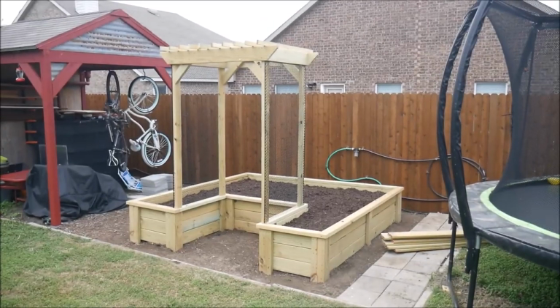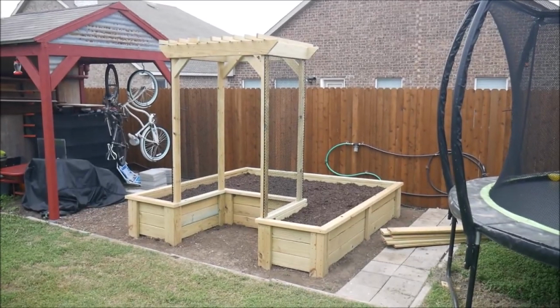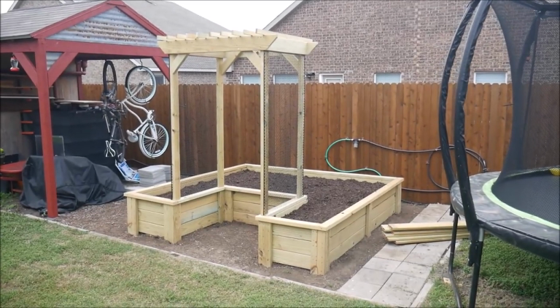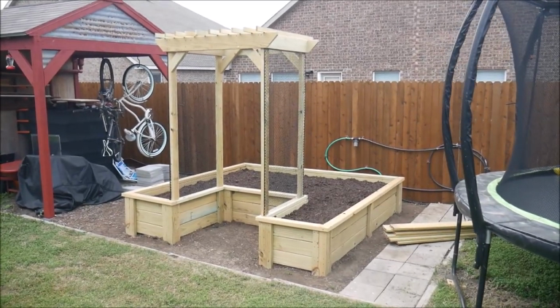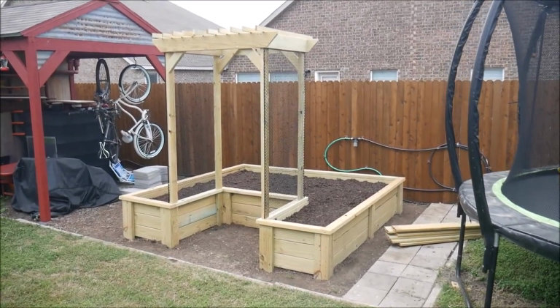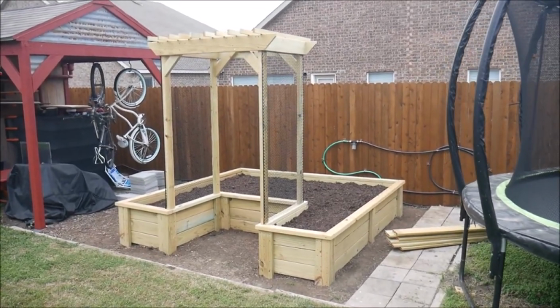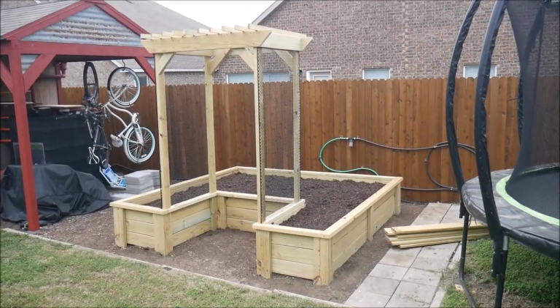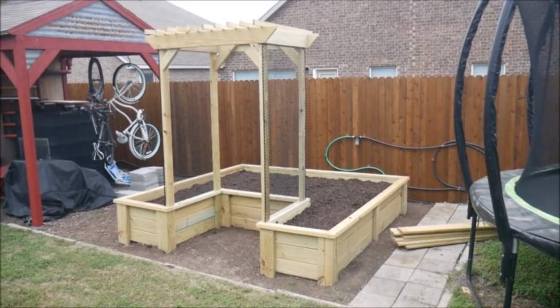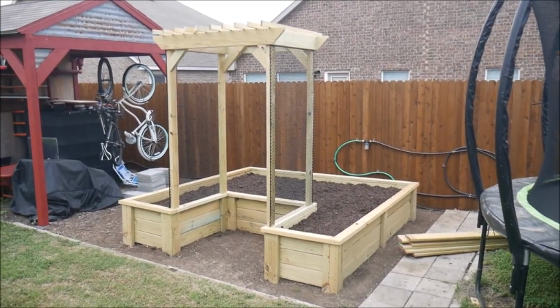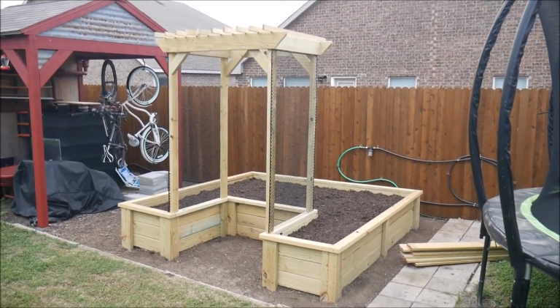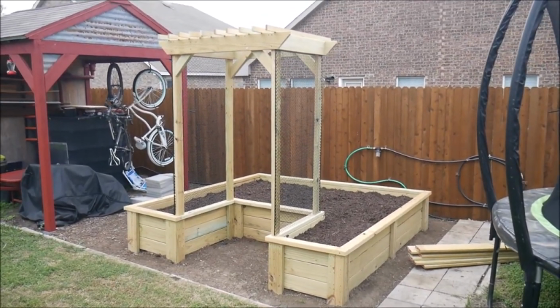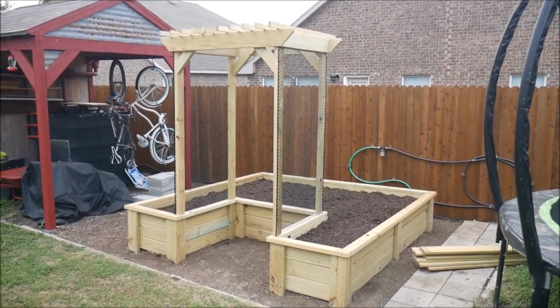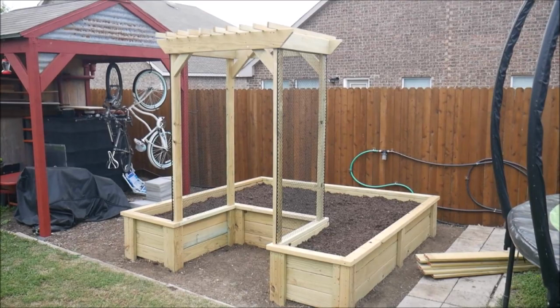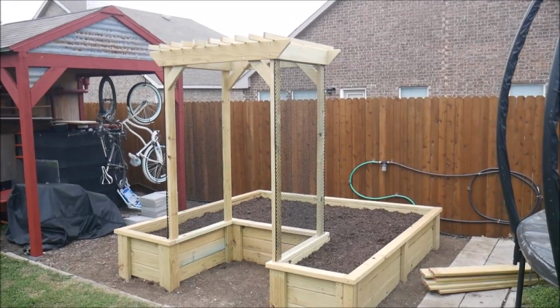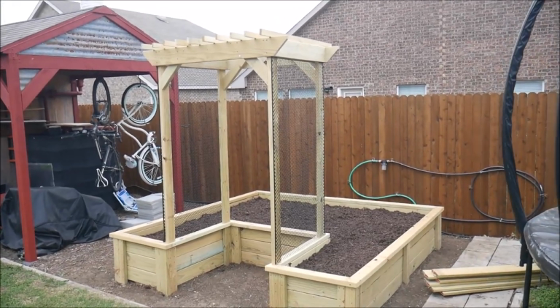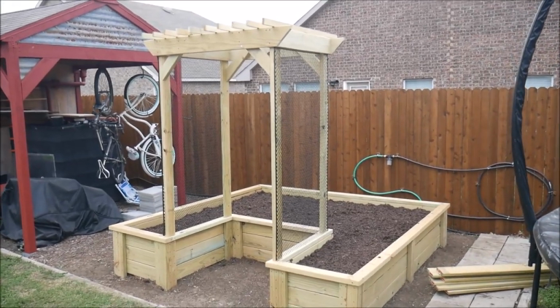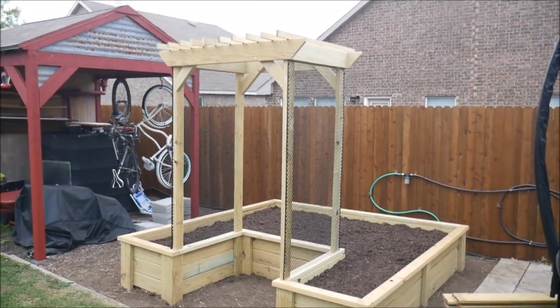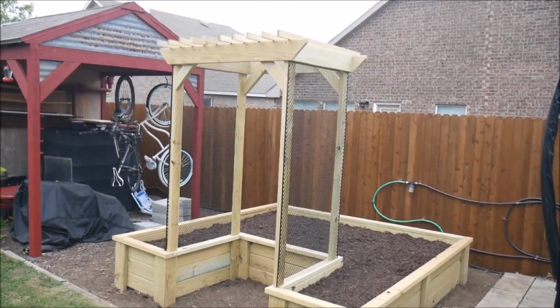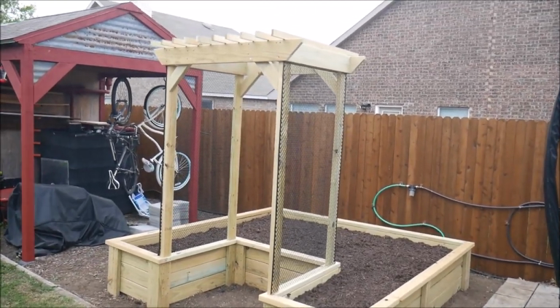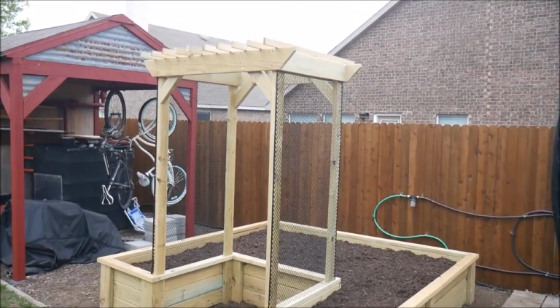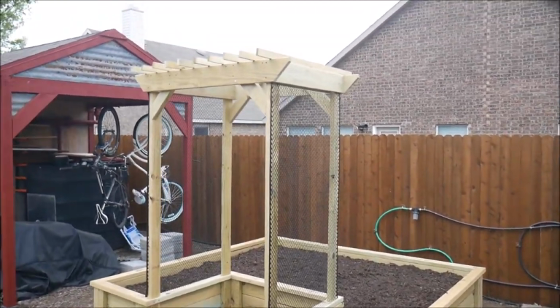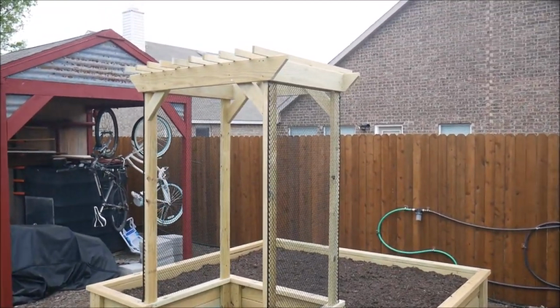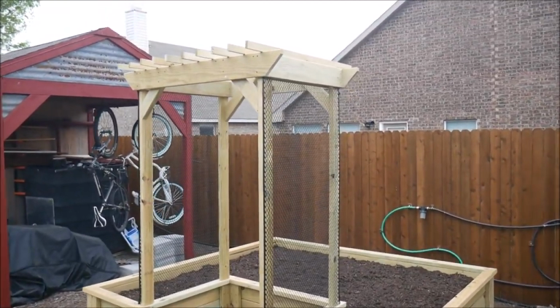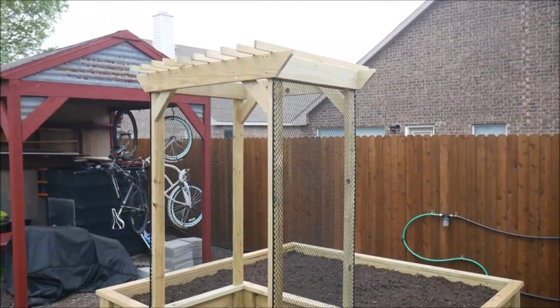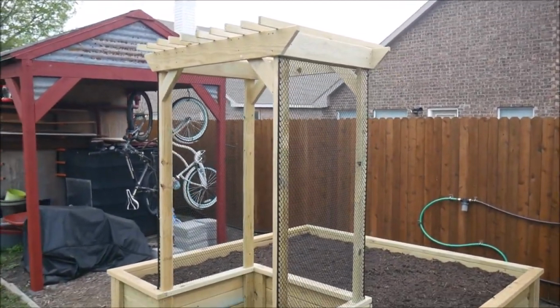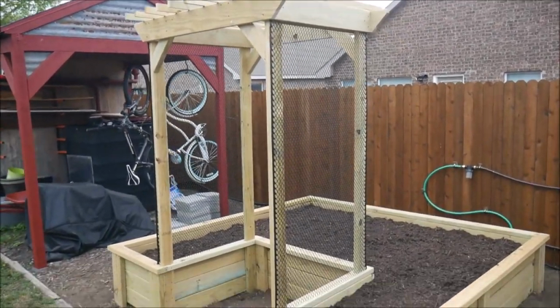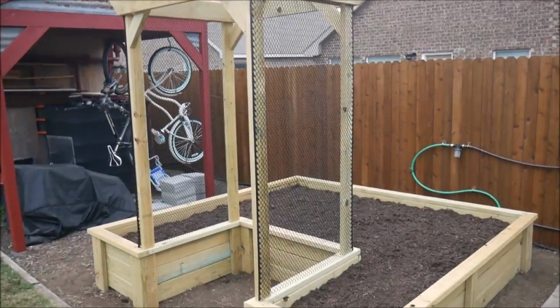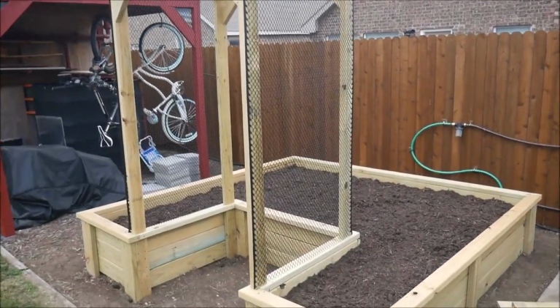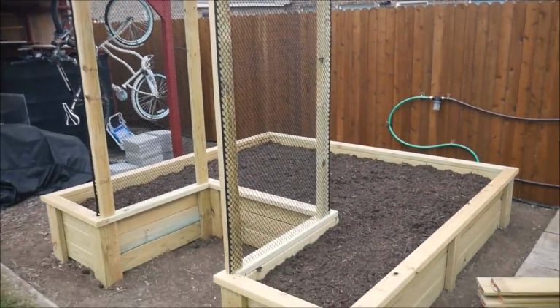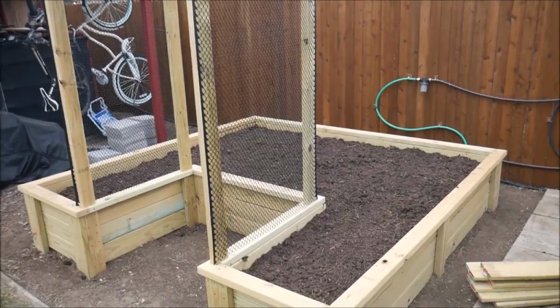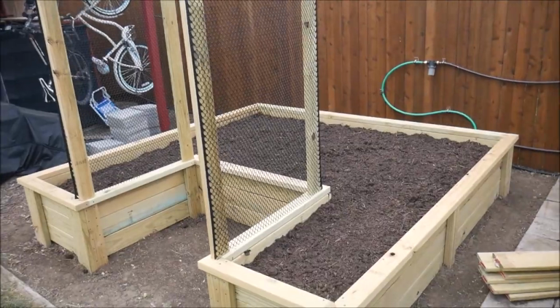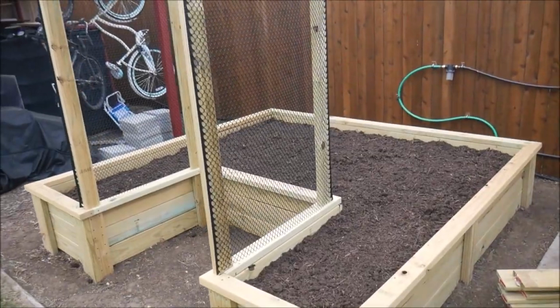And here's the finished product. I think it looks great, but even more importantly, it's highly functional and durable, and will help me grow veggies and herbs for many years to come.